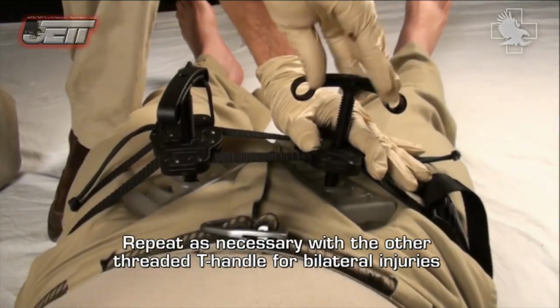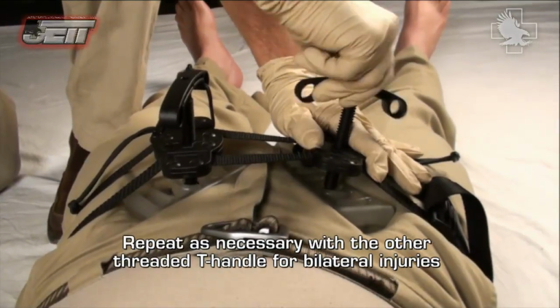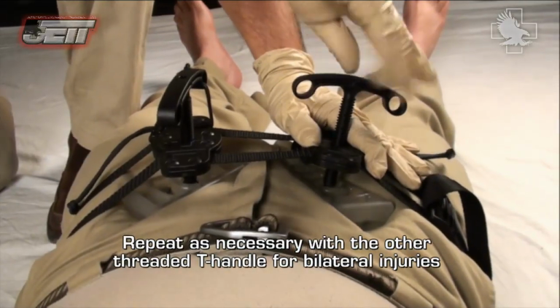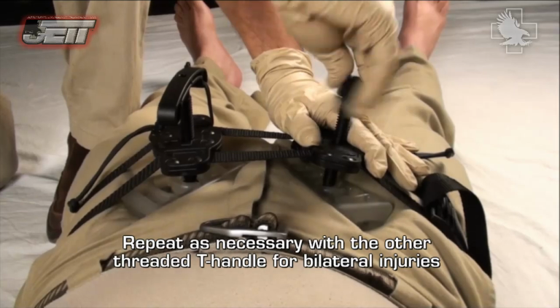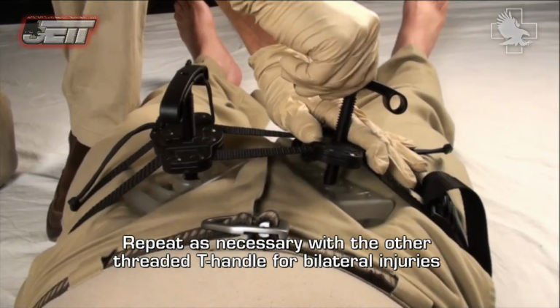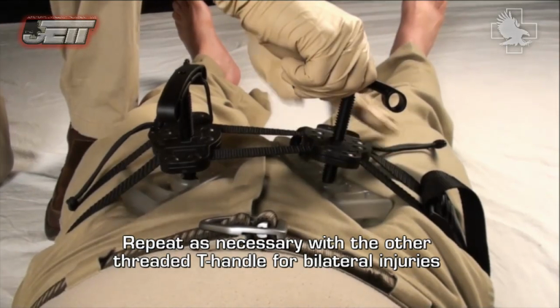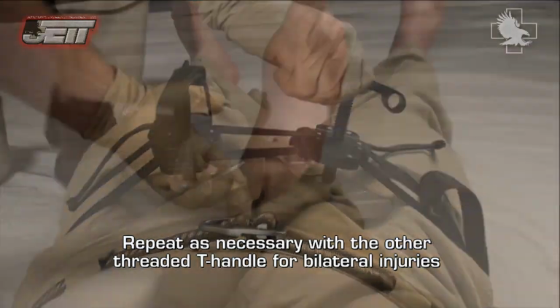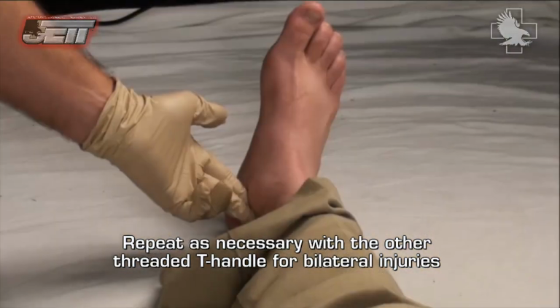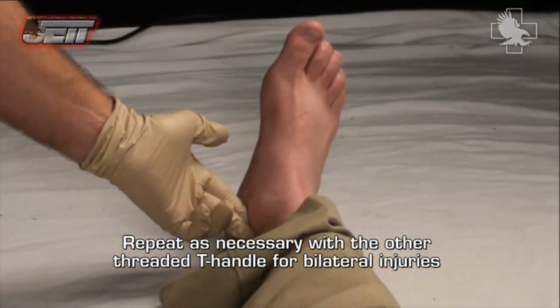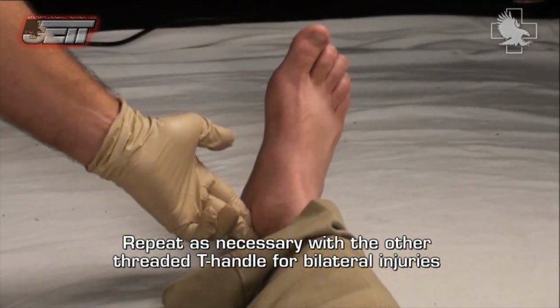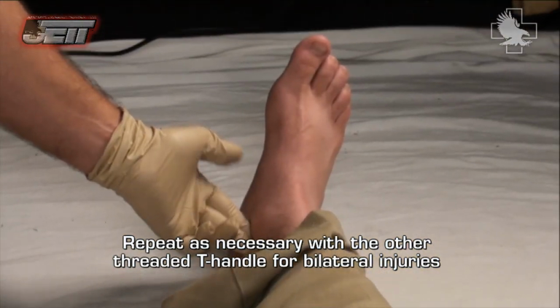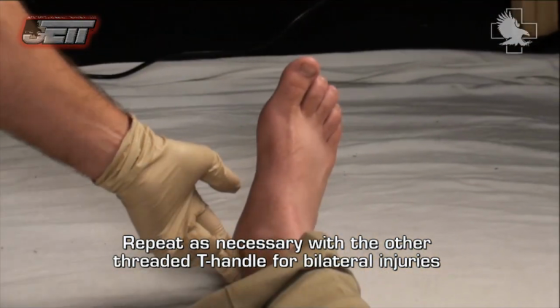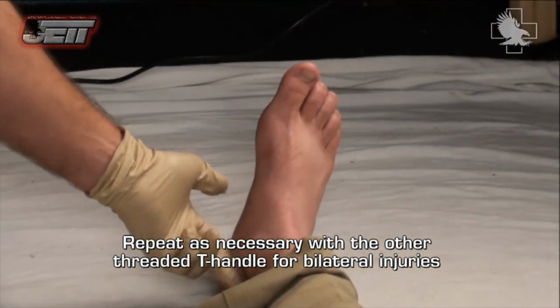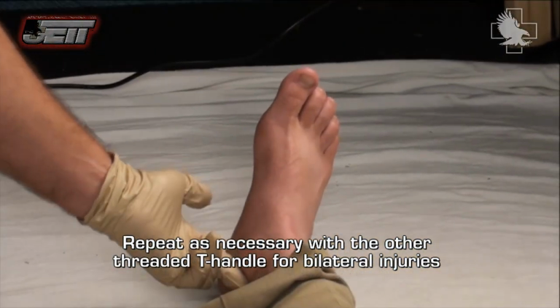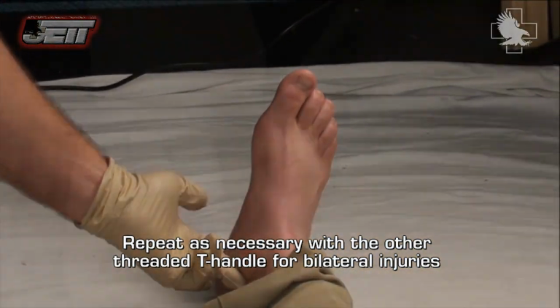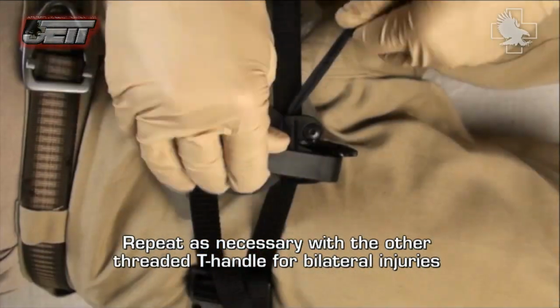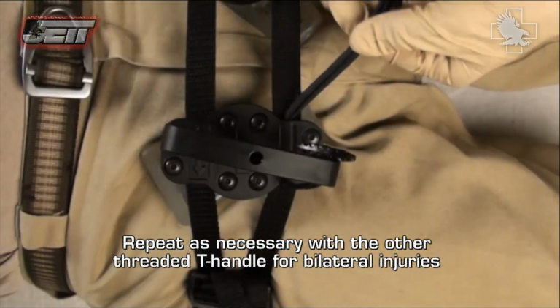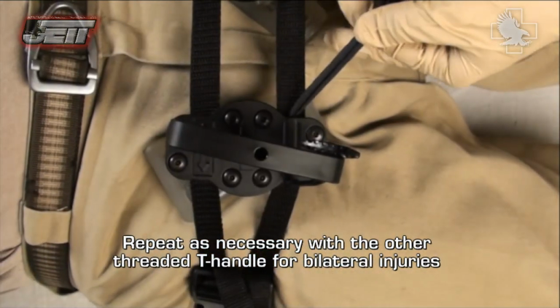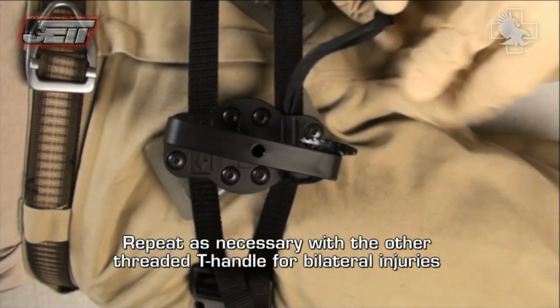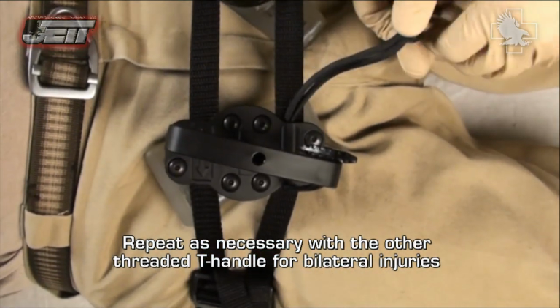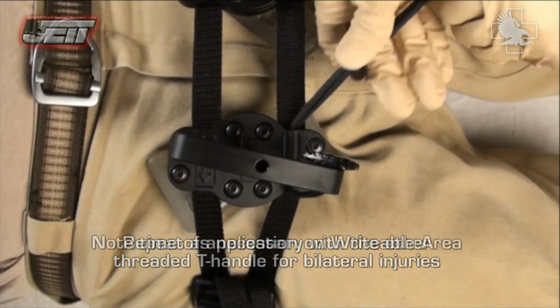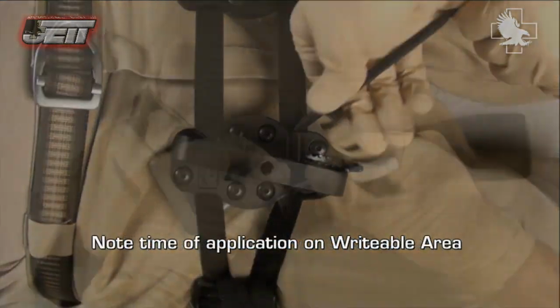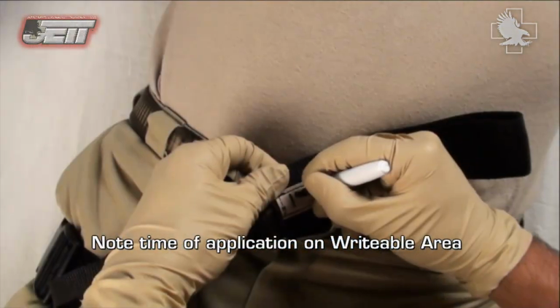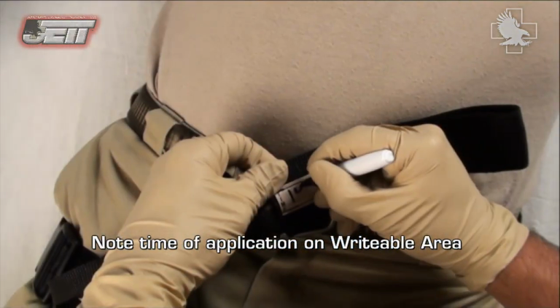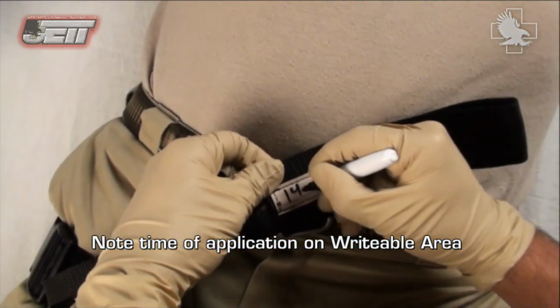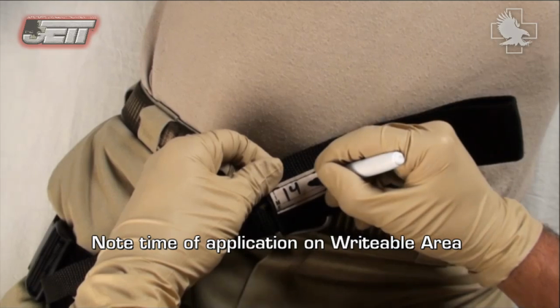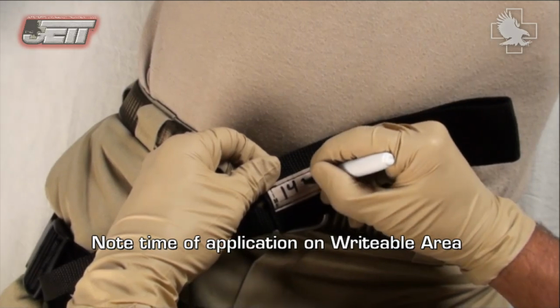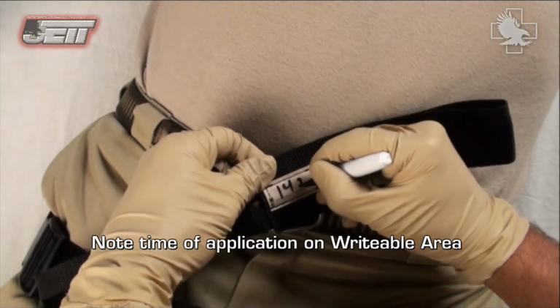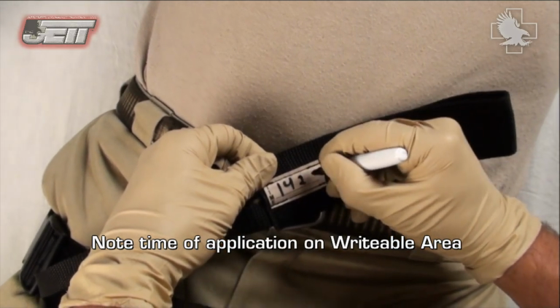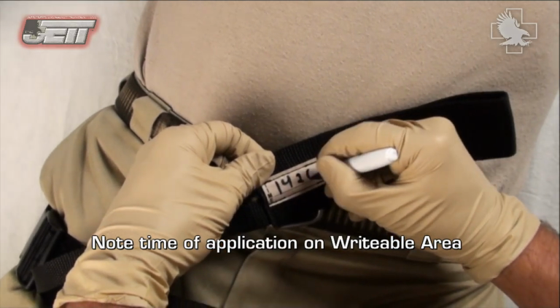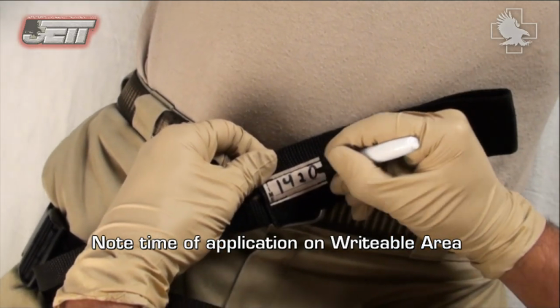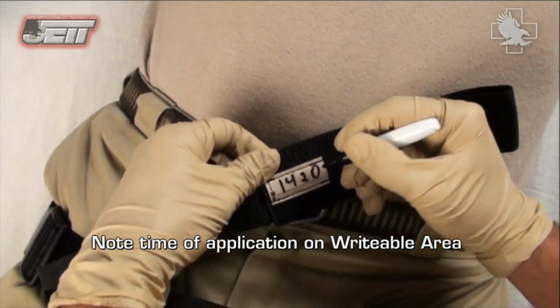Repeat as necessary with the other threaded T-handle for bilateral injuries. Note the time of application on the writable area.